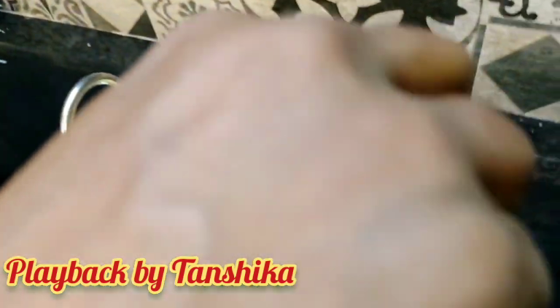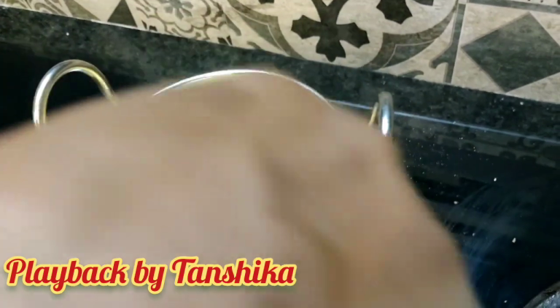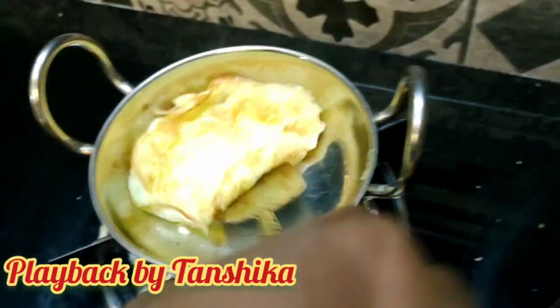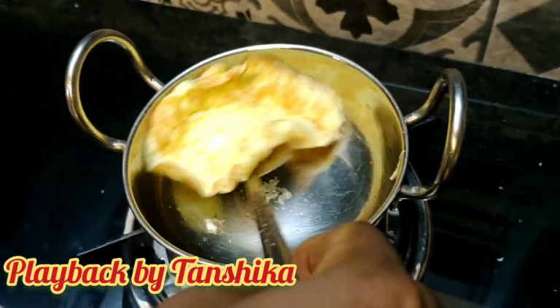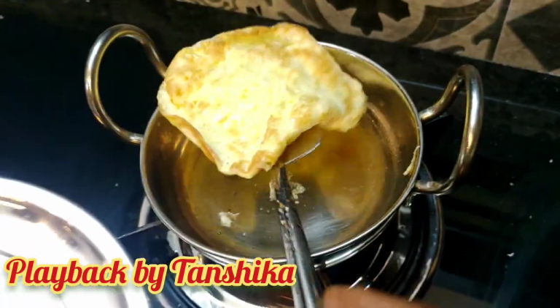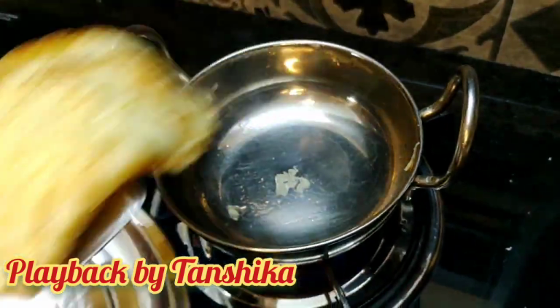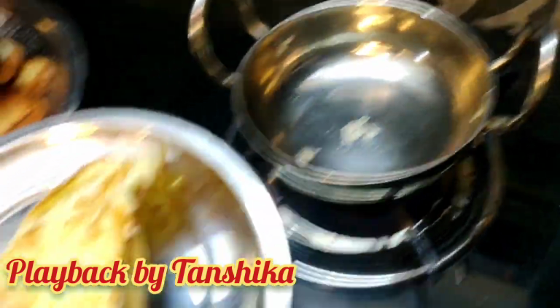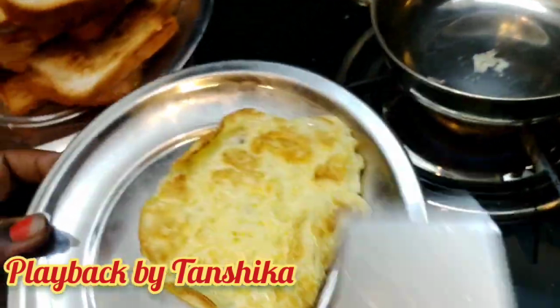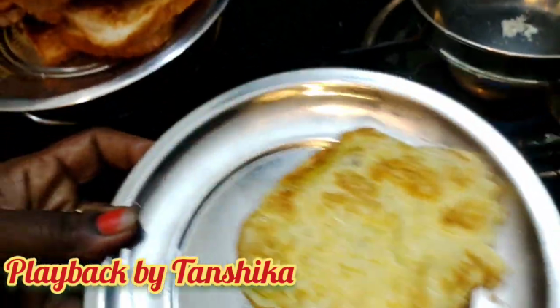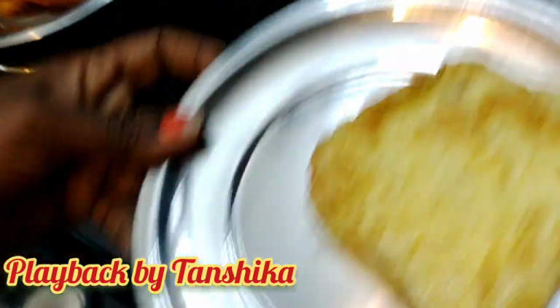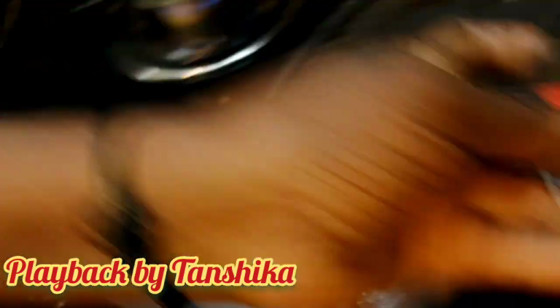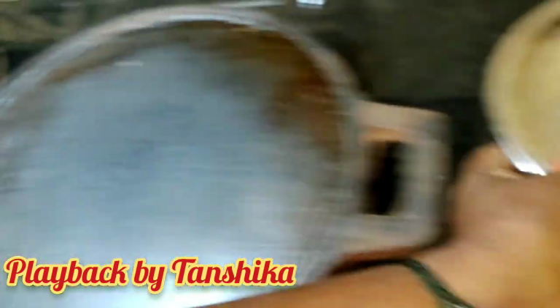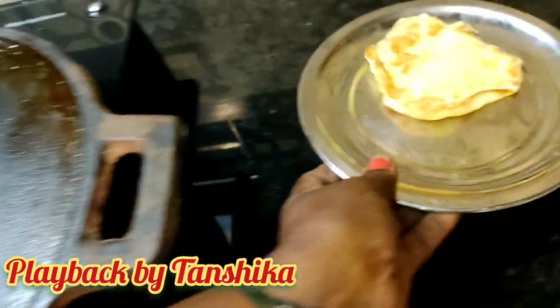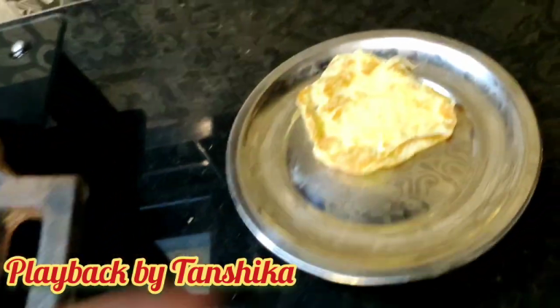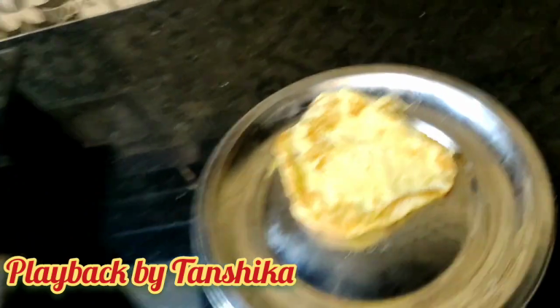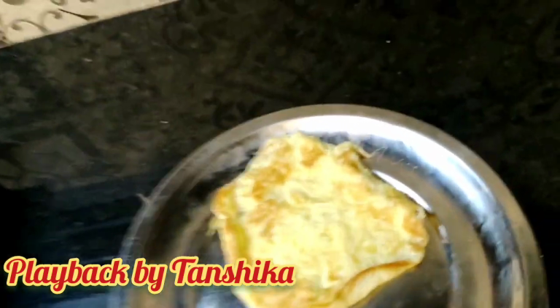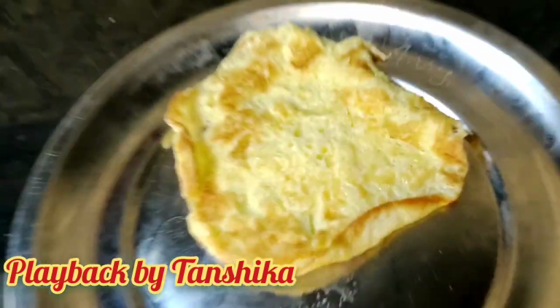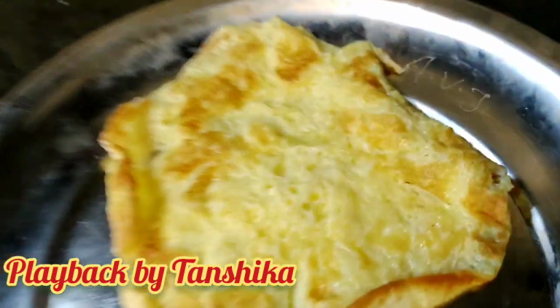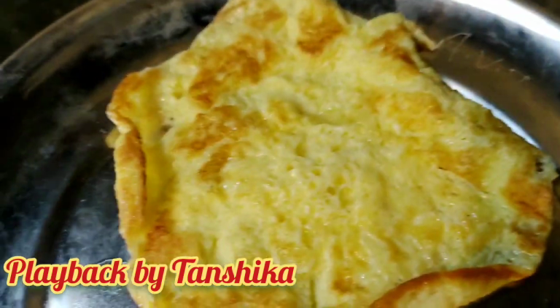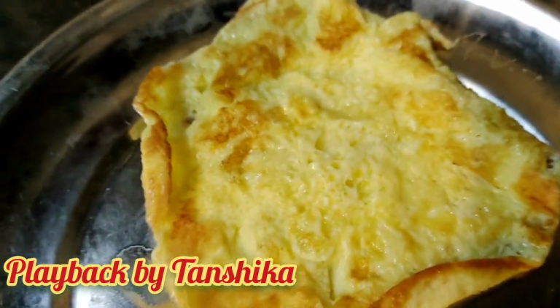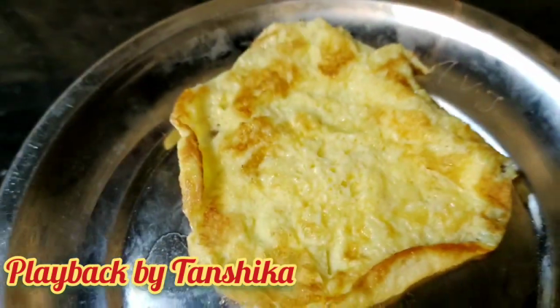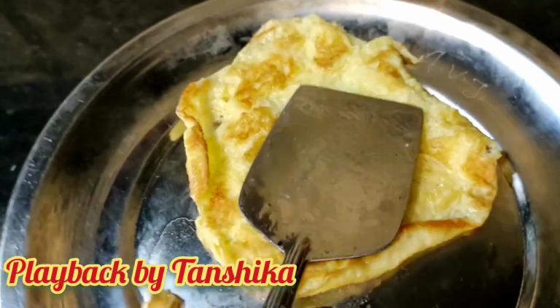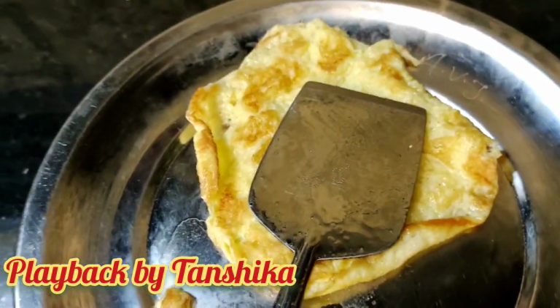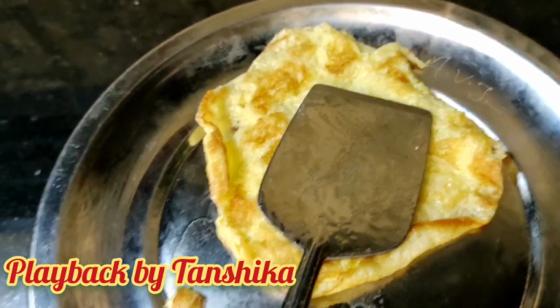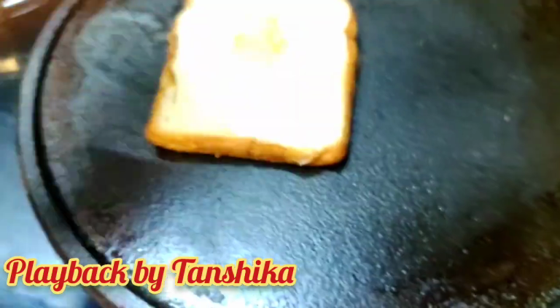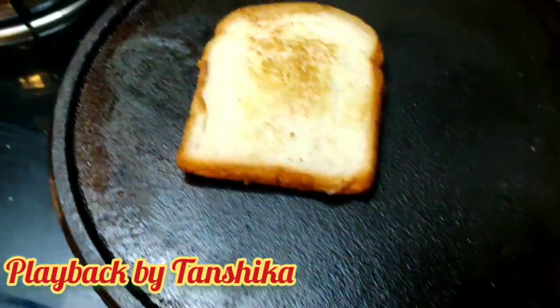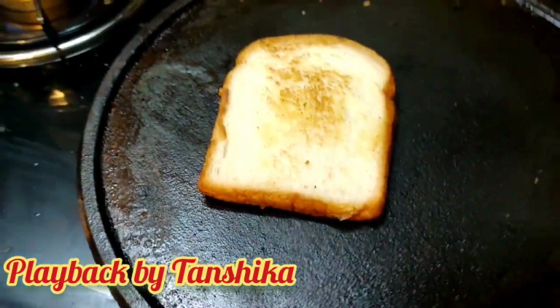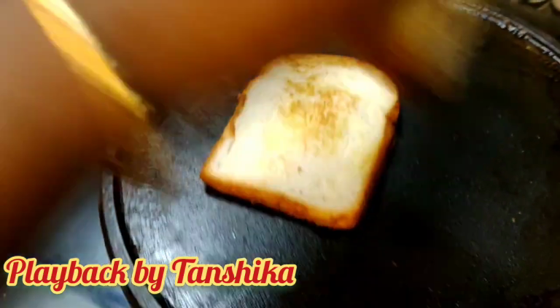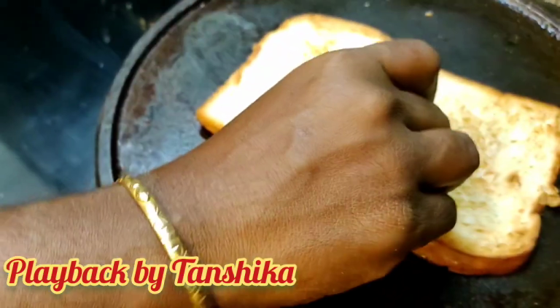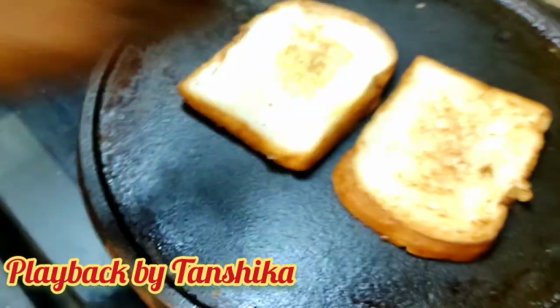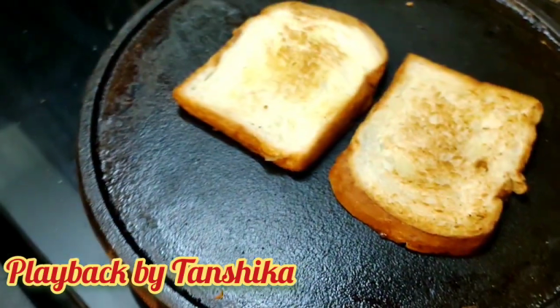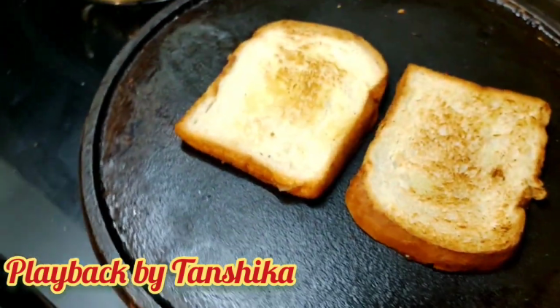Next, I'll transfer the plate. So we'll transfer the plate and we put the bread now, until the bread is fed.